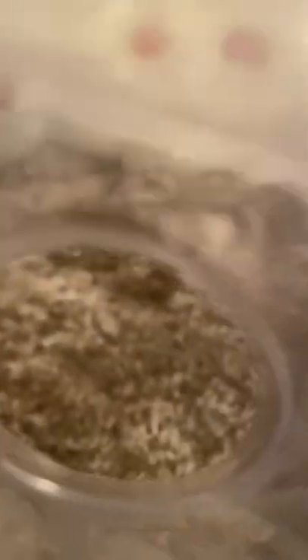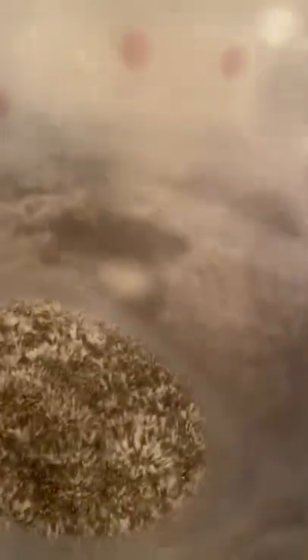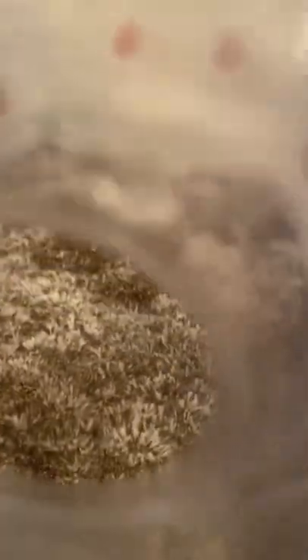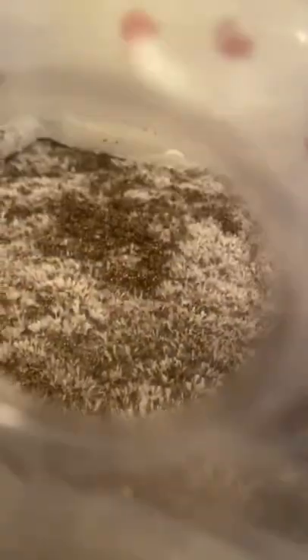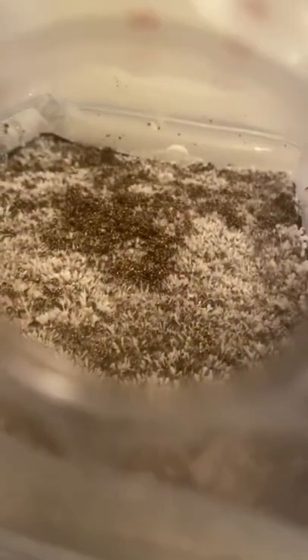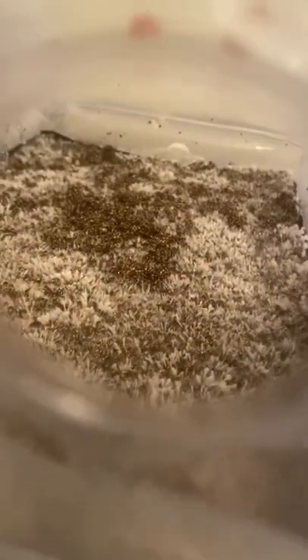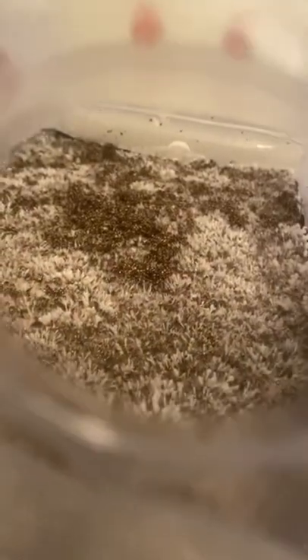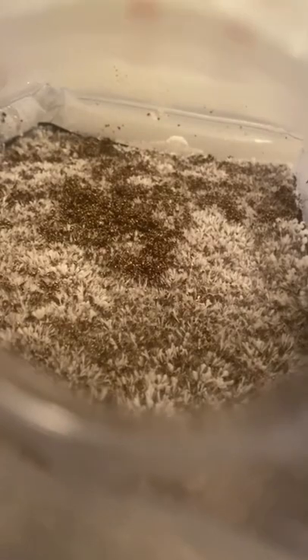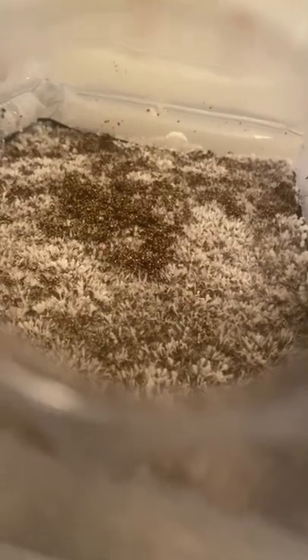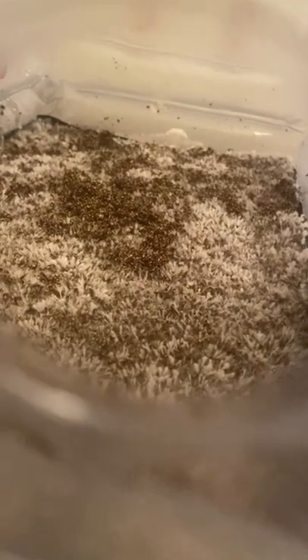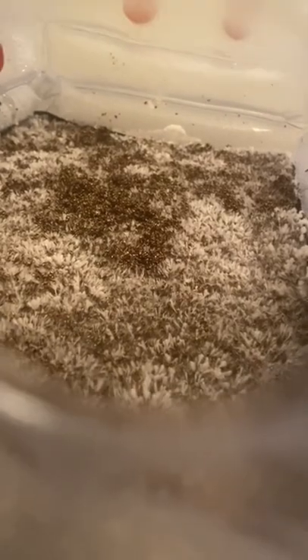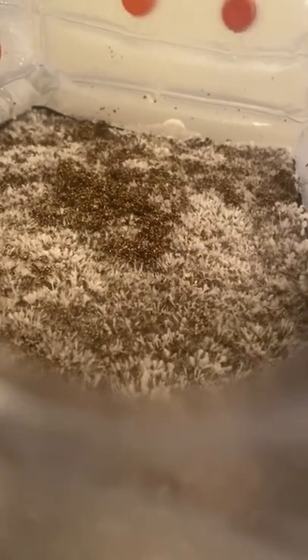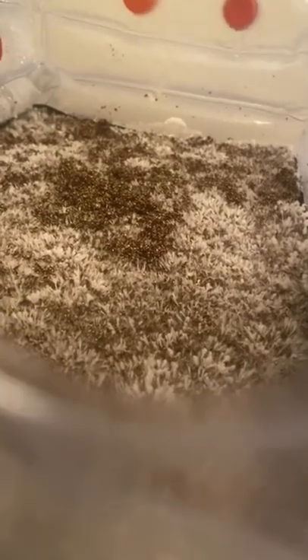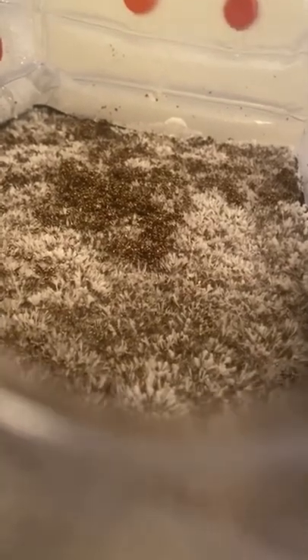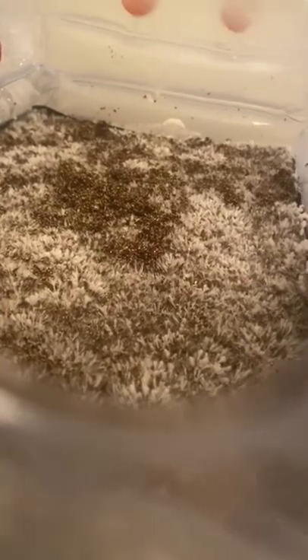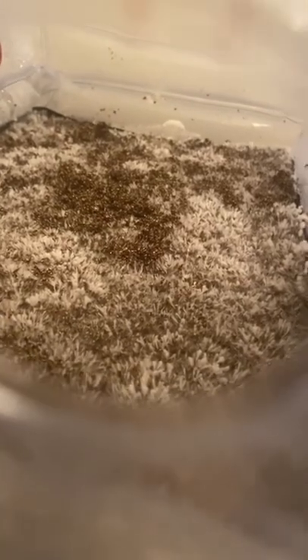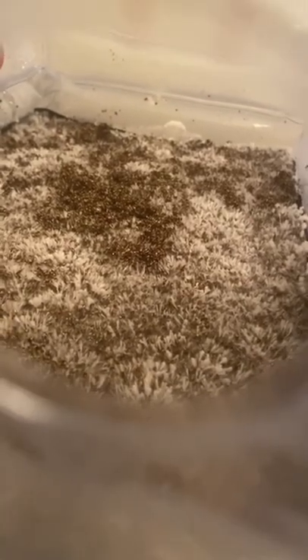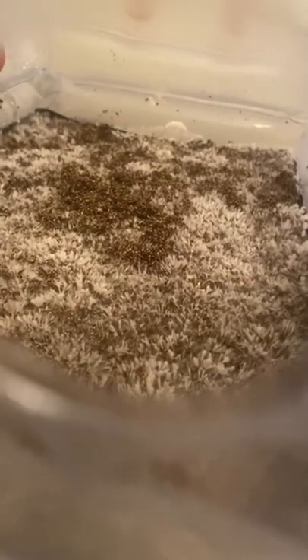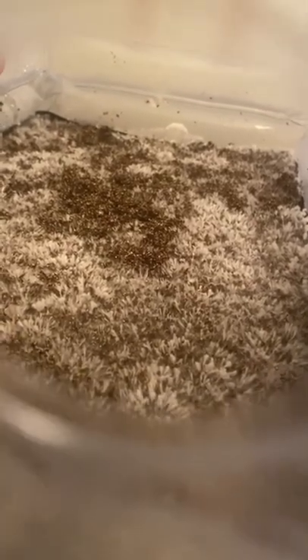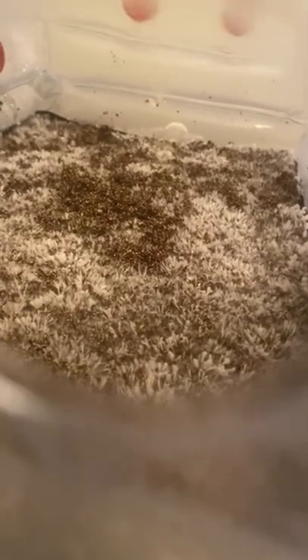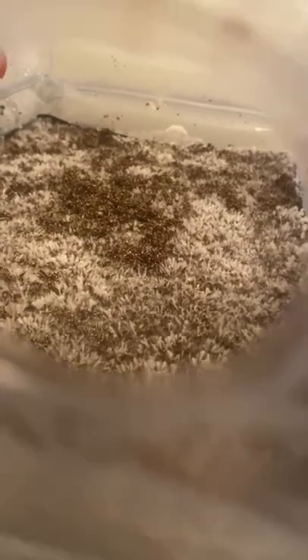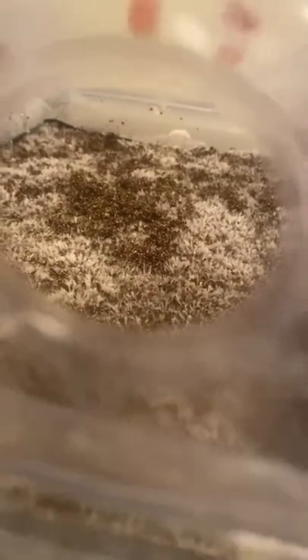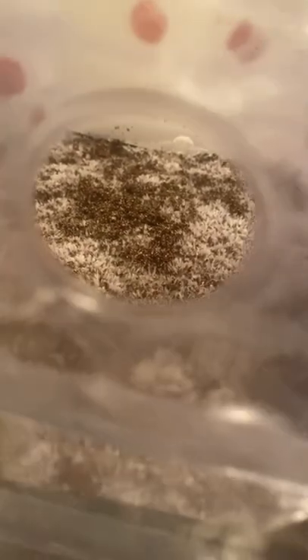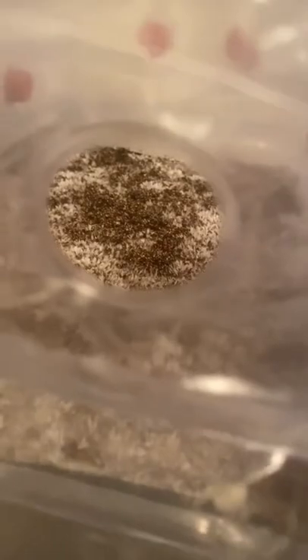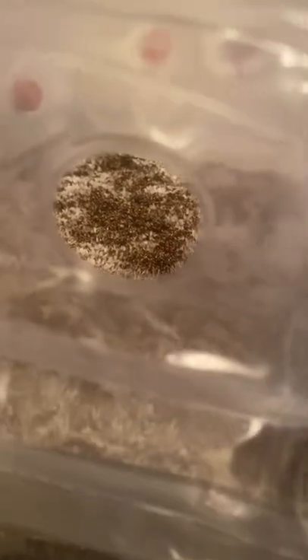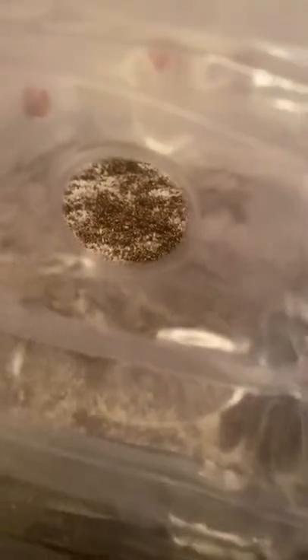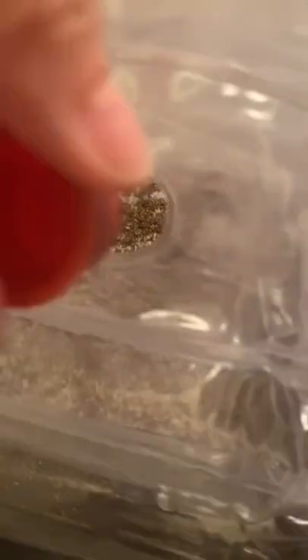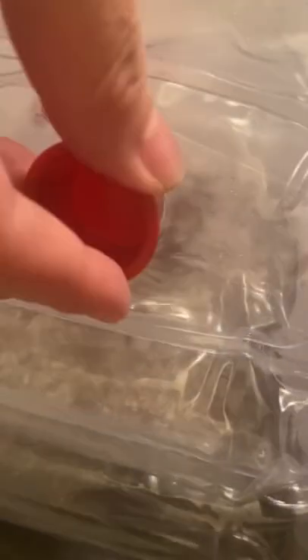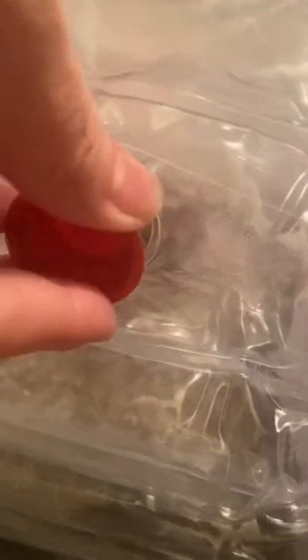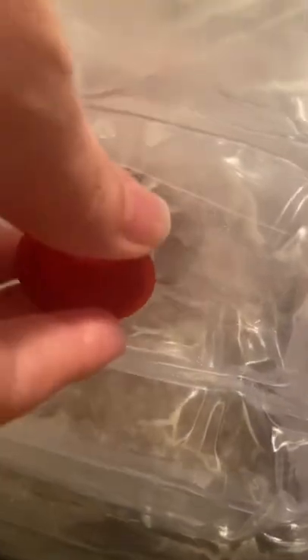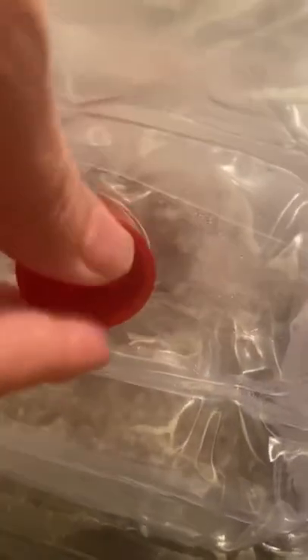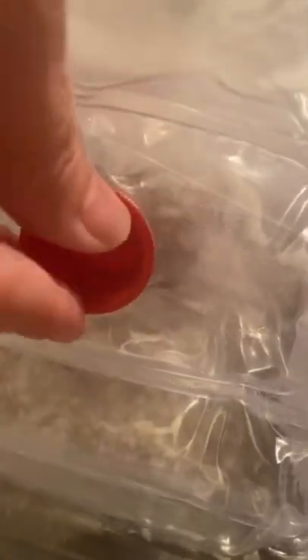It looks like we're about 80% colonized right now. So we'll be putting in the foam plugs tonight to start the fruiting. I'll keep you updated.